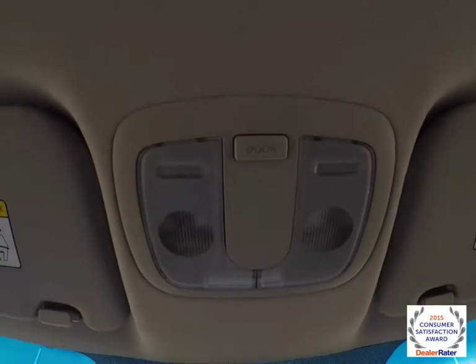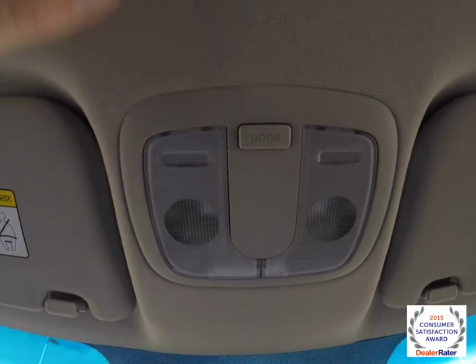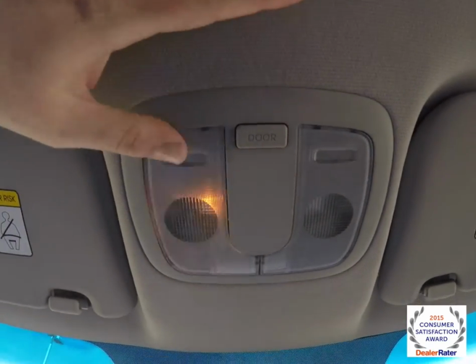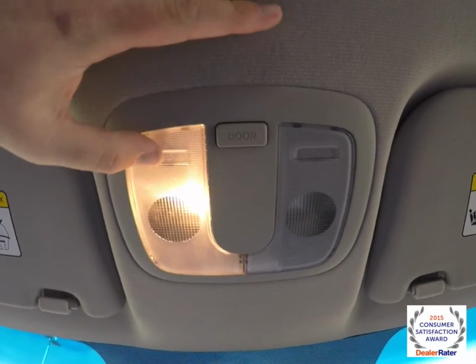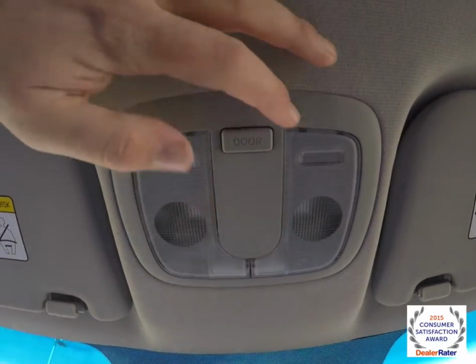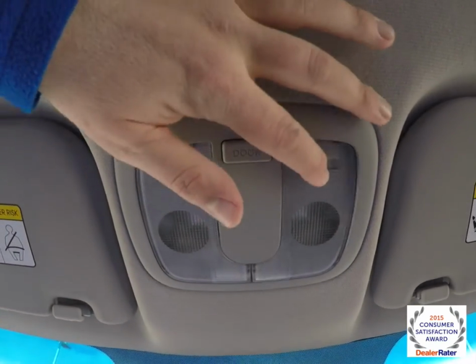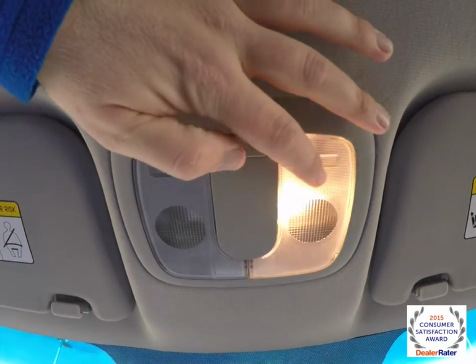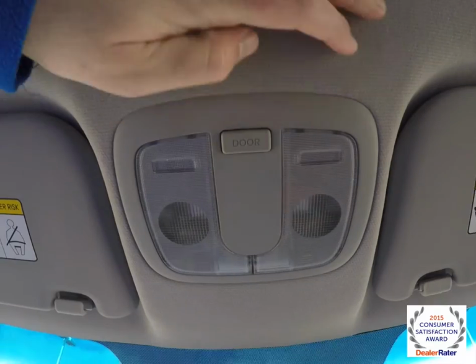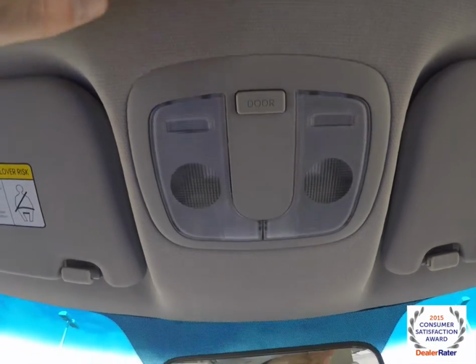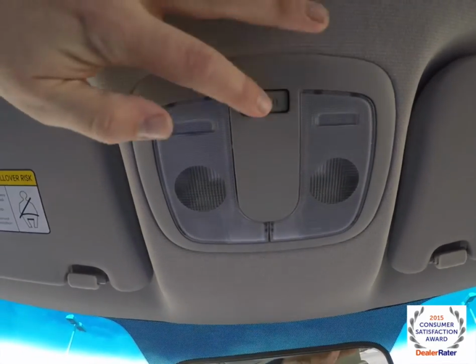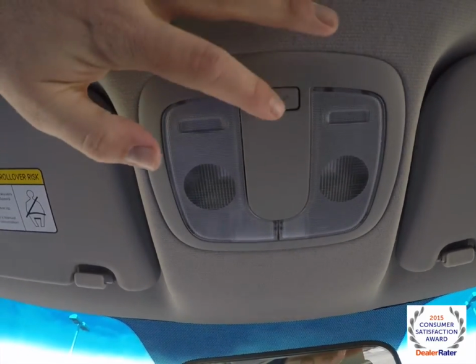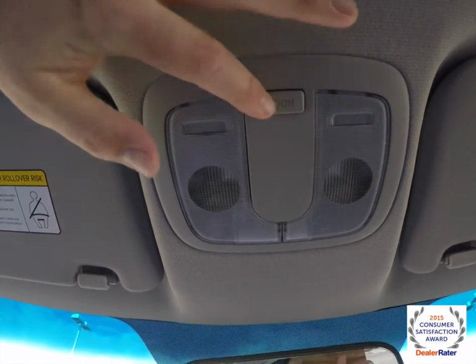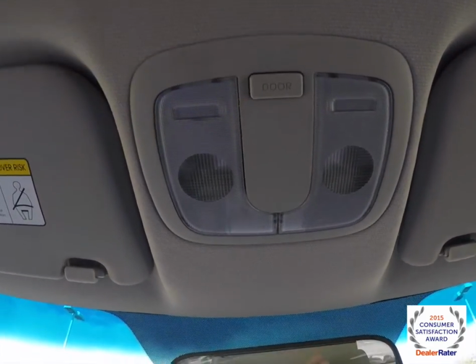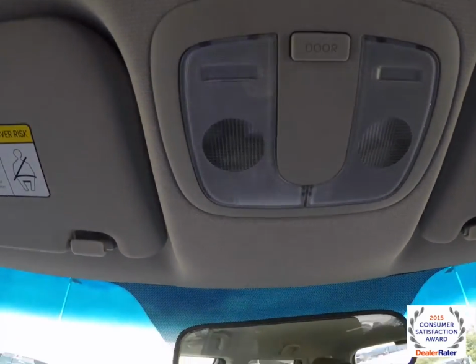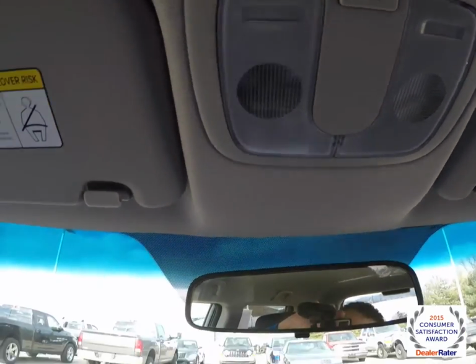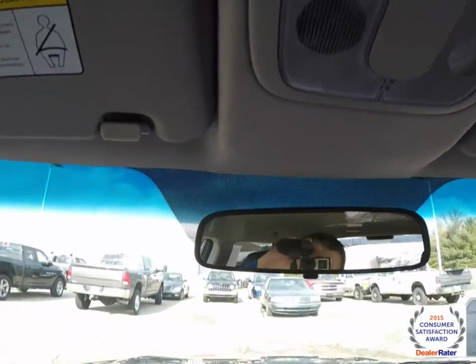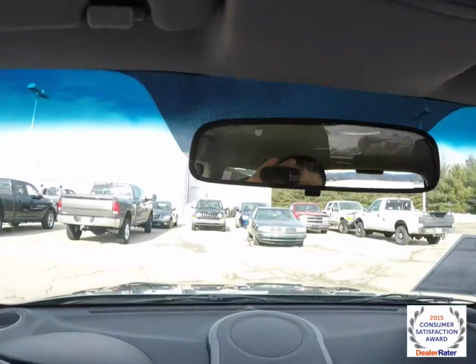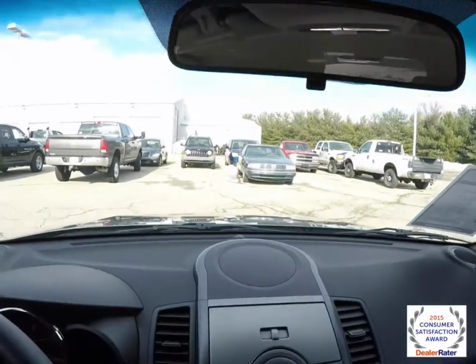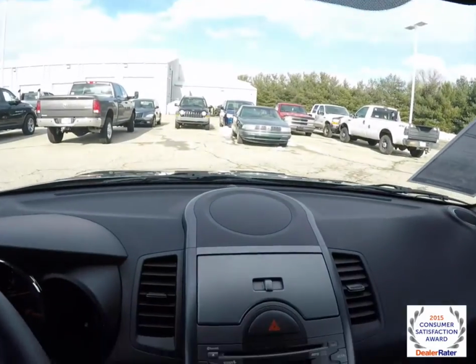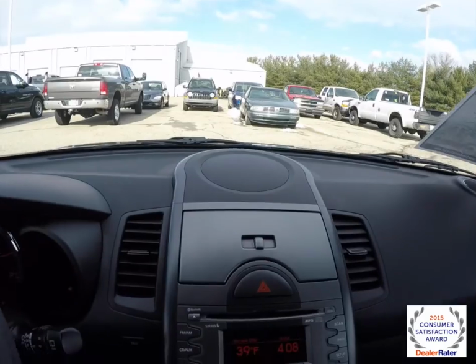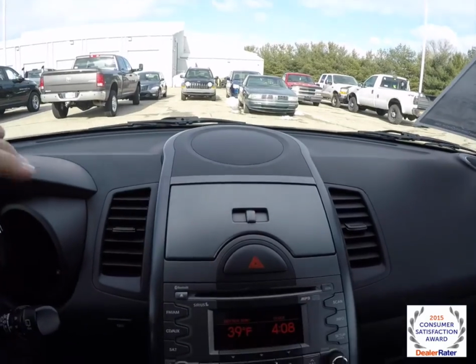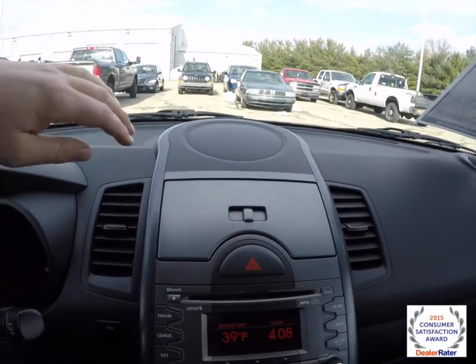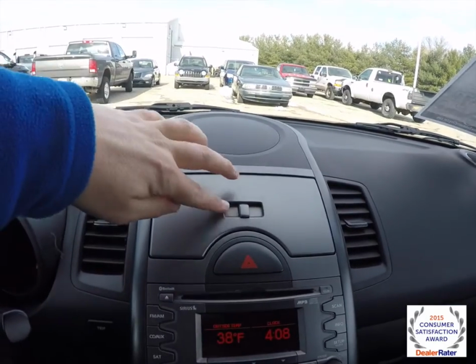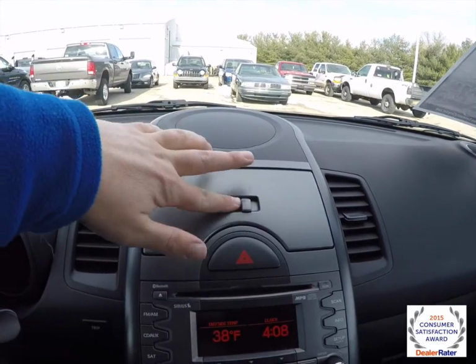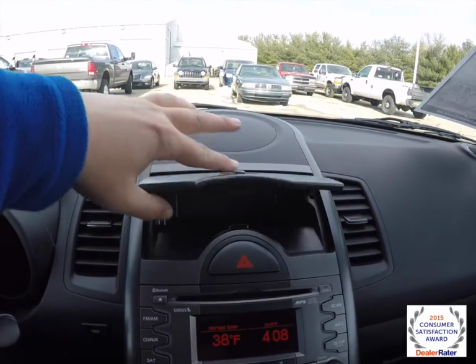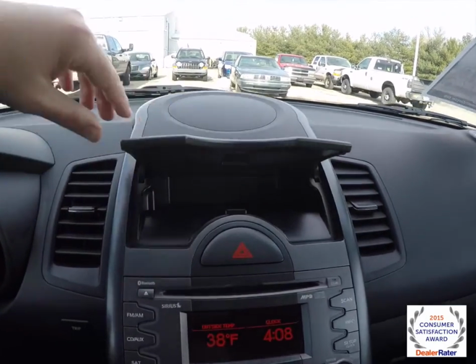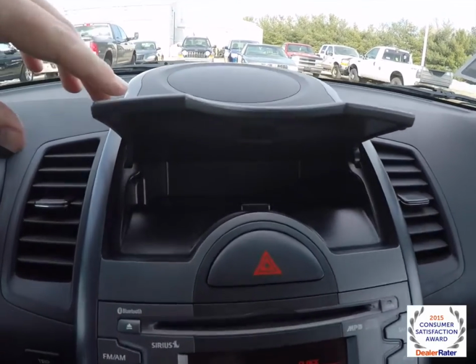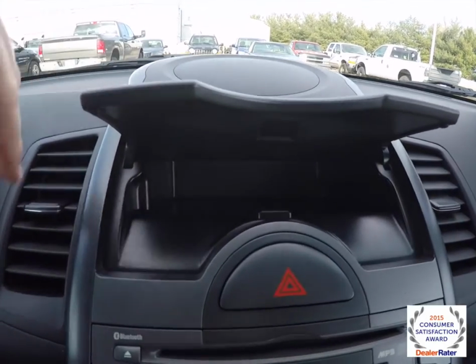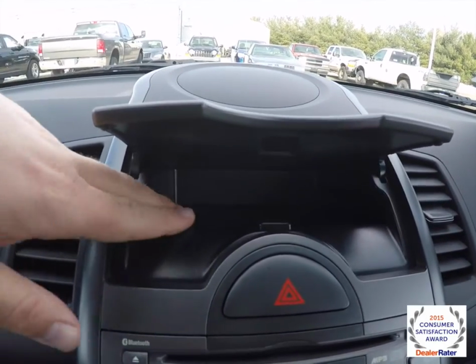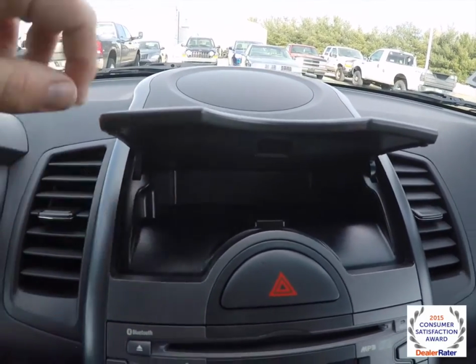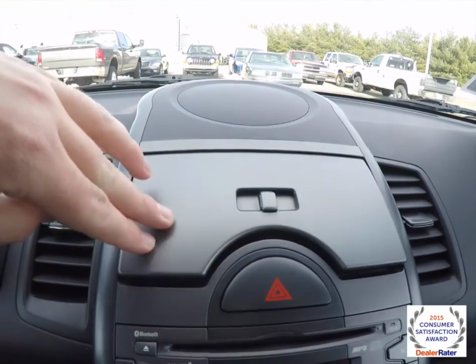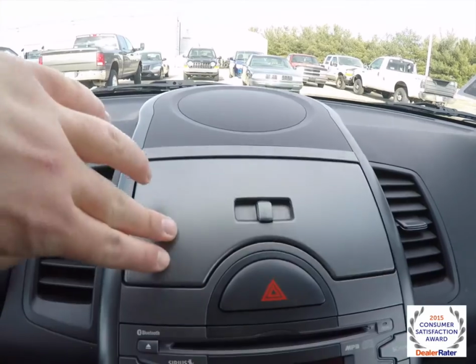Looking overhead, you have map lights. You also have your door switch override. Moving down the dash, there's a small amount of covered storage space as well.